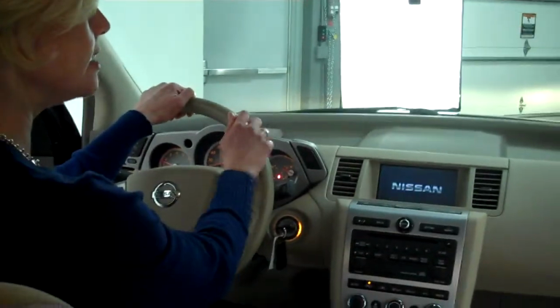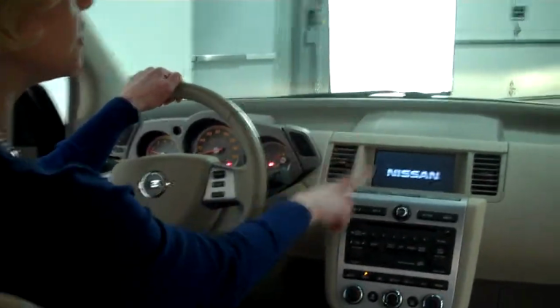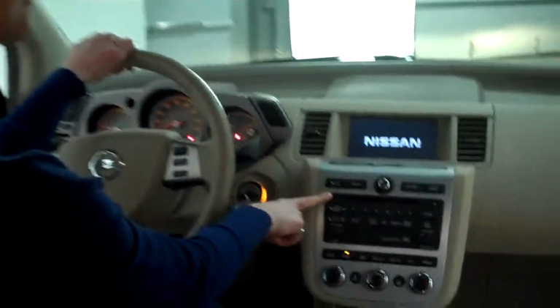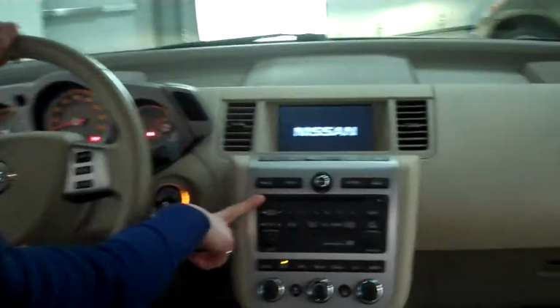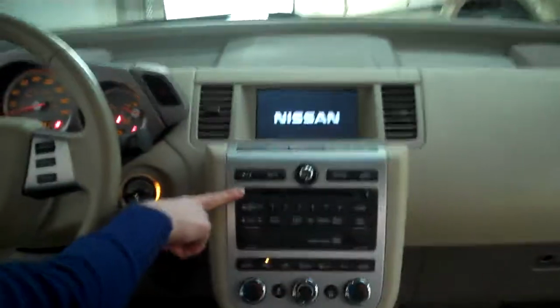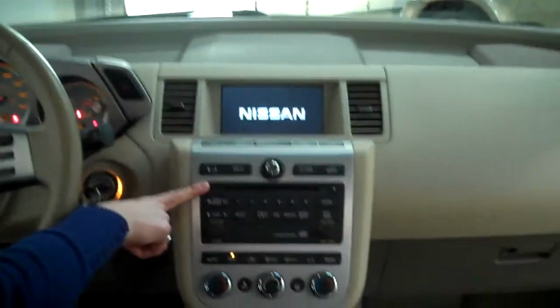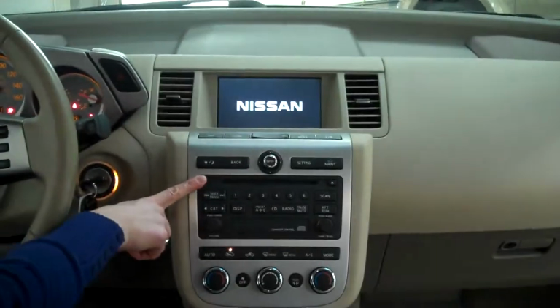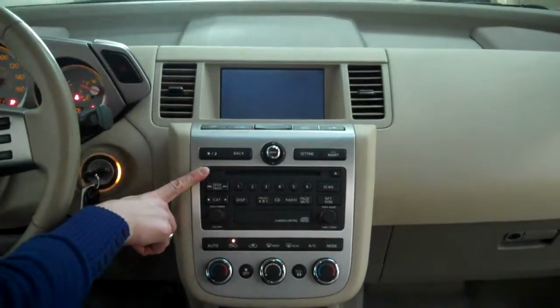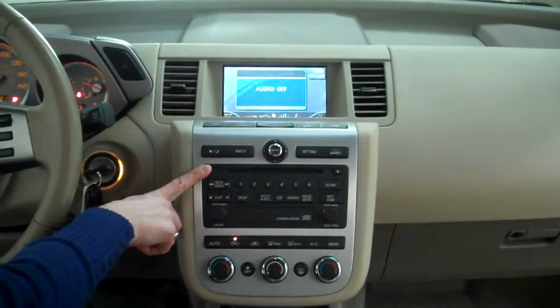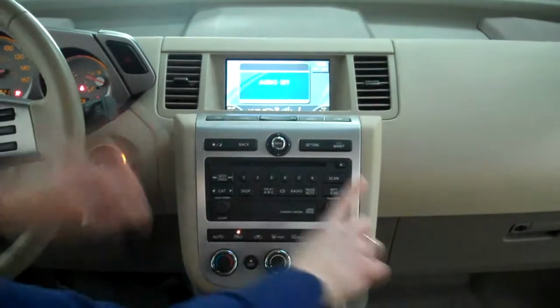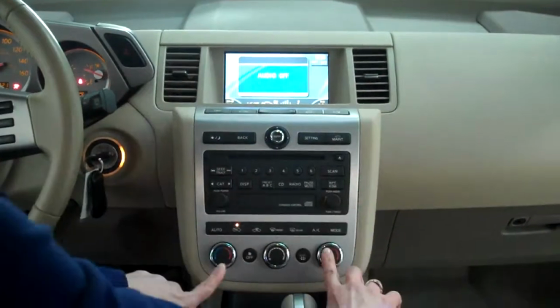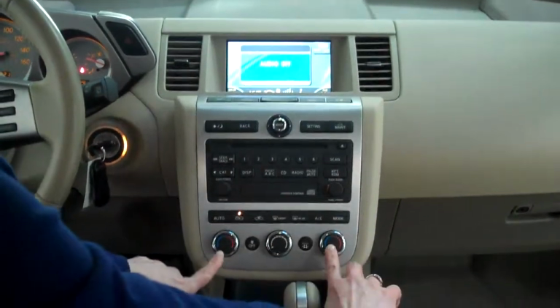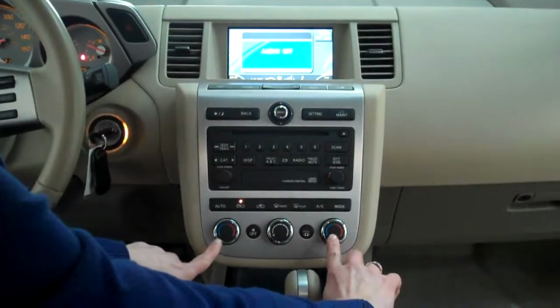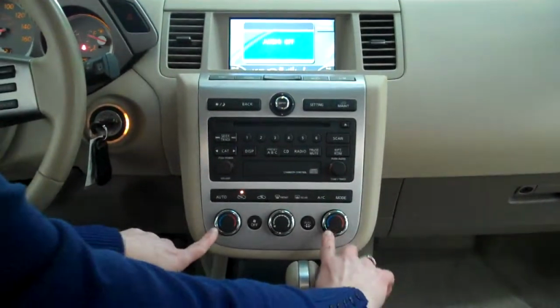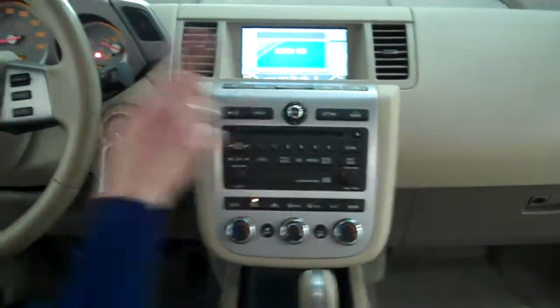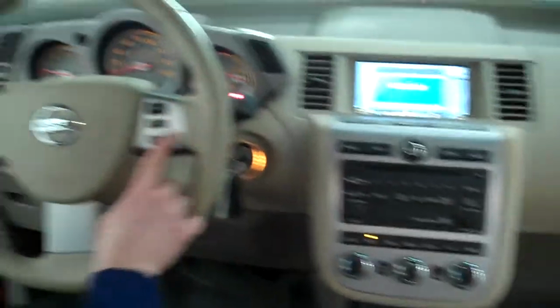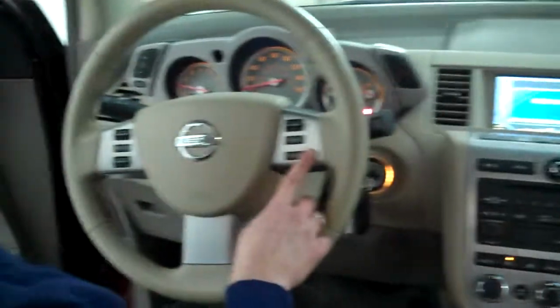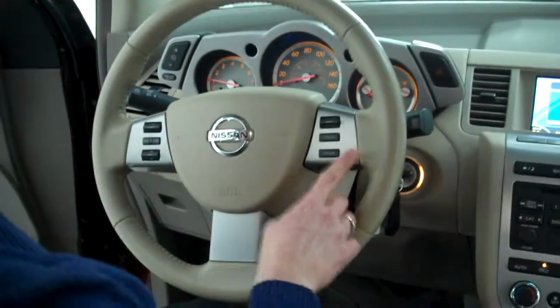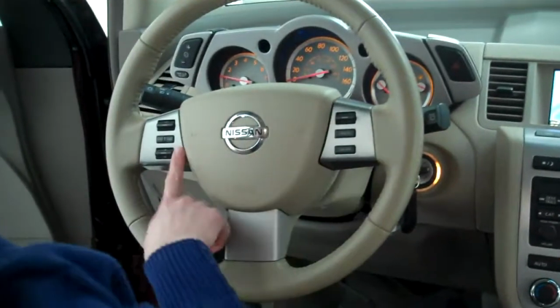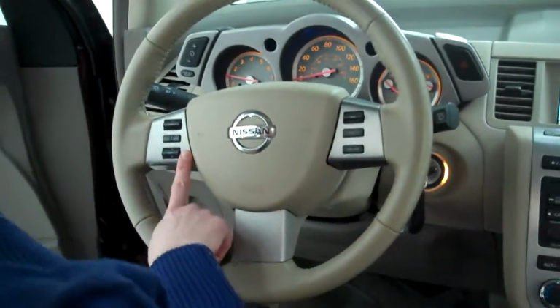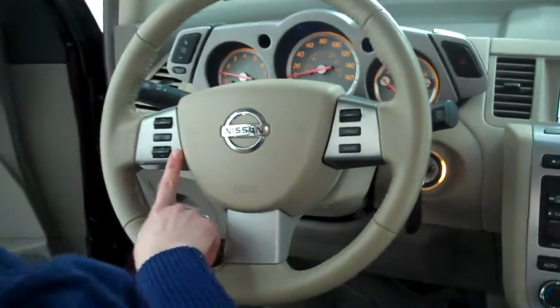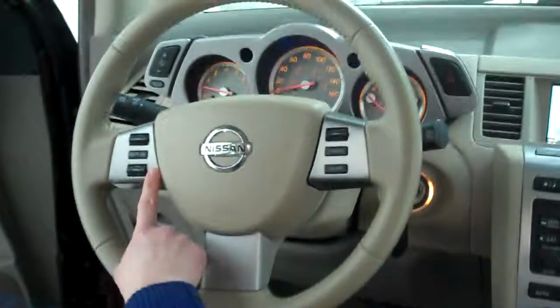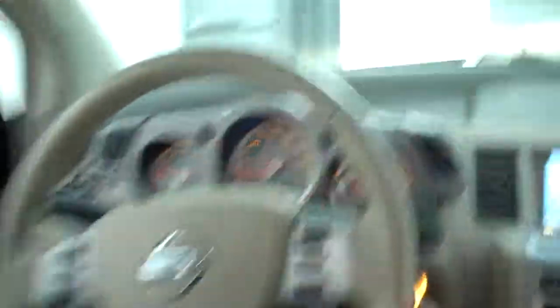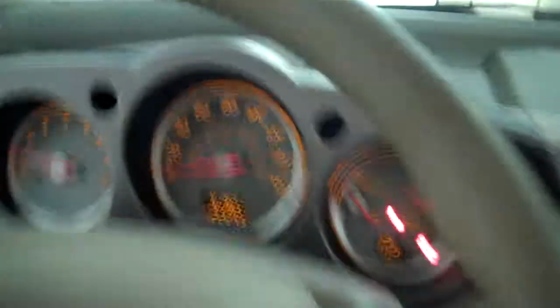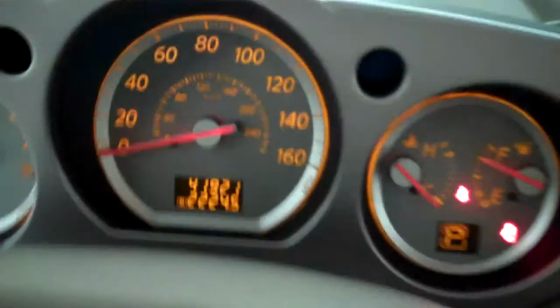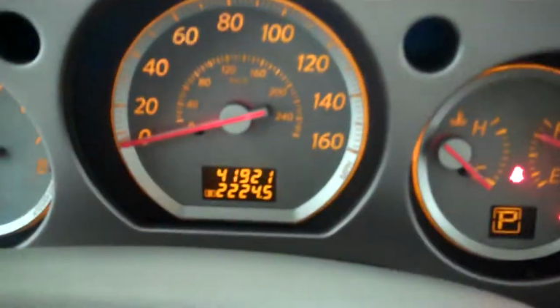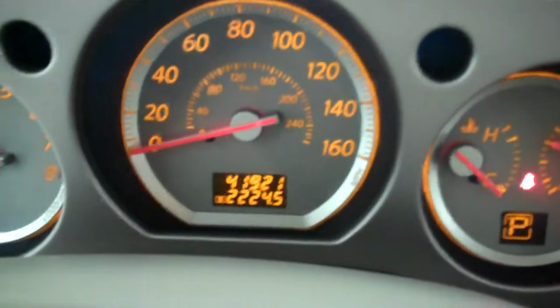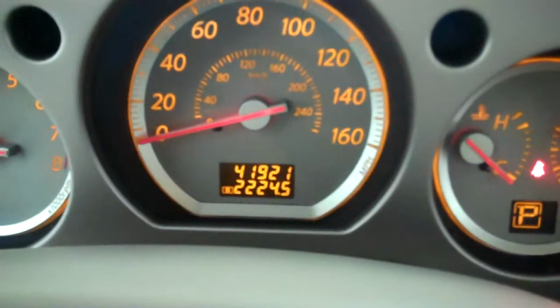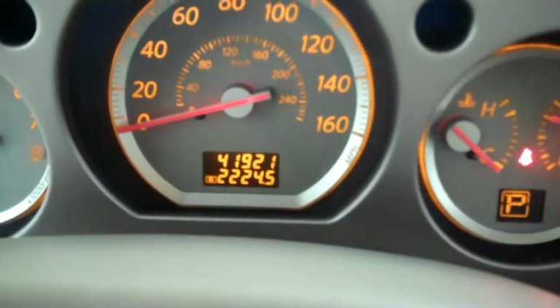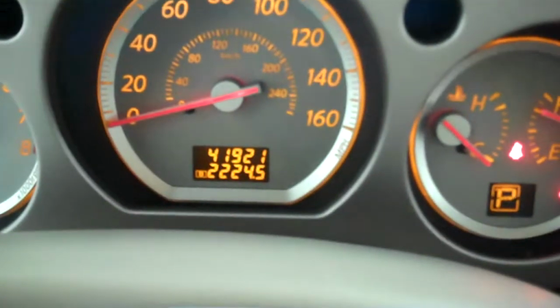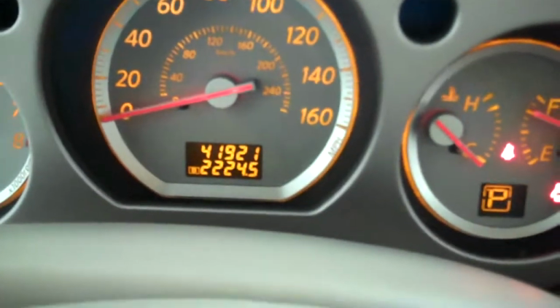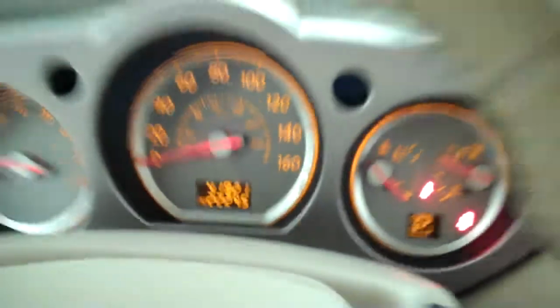This vehicle does come with a factory-installed stereo, dual-zone climate control, cruise control, and steering wheel audio controls. This vehicle has 41,921 miles on it.